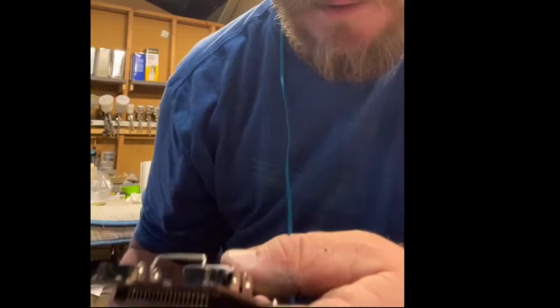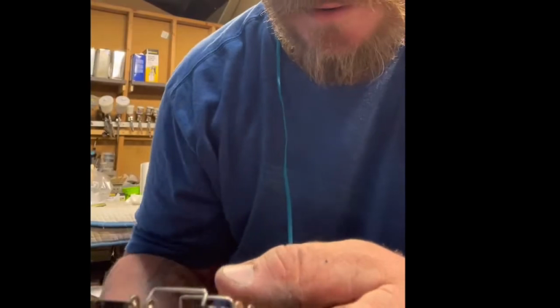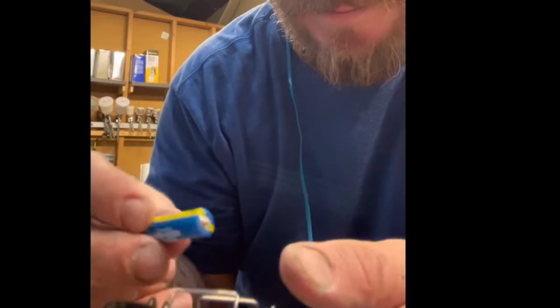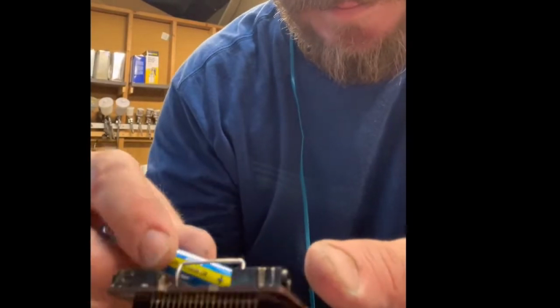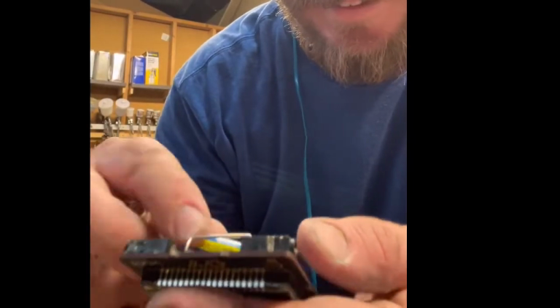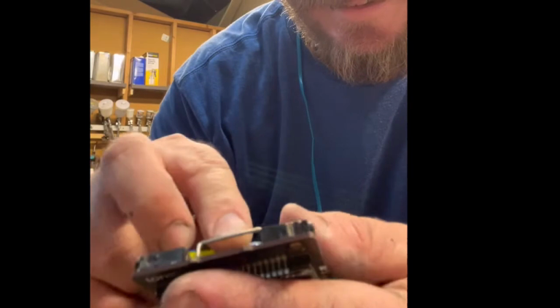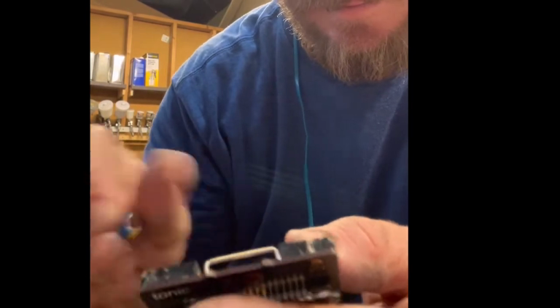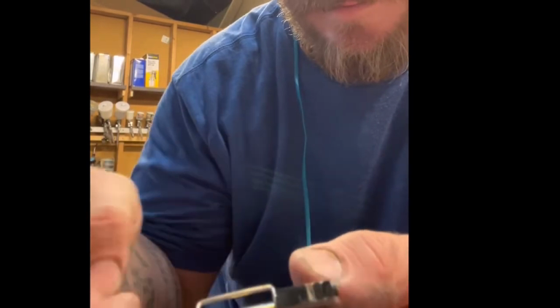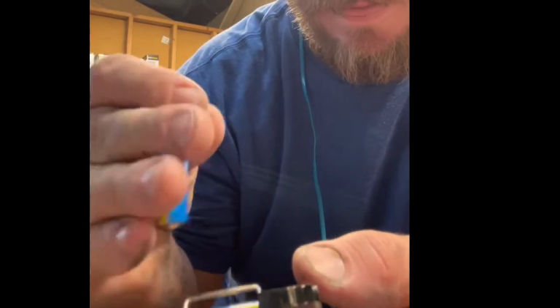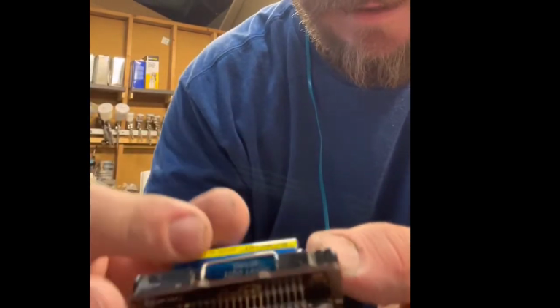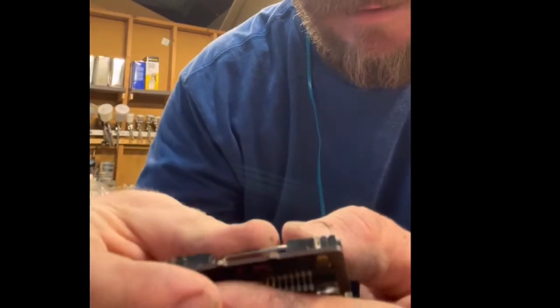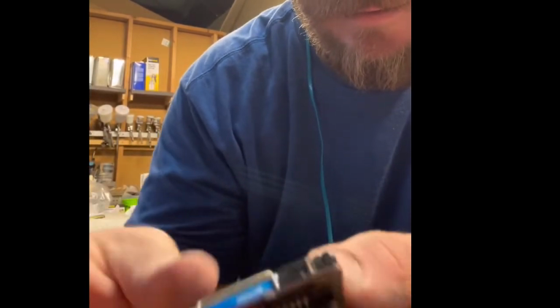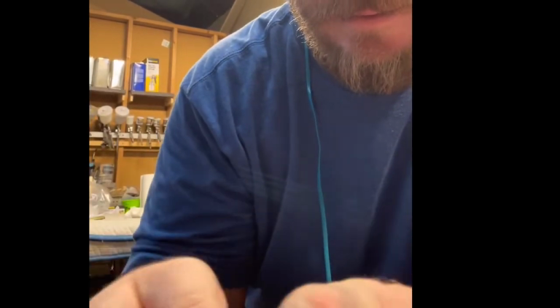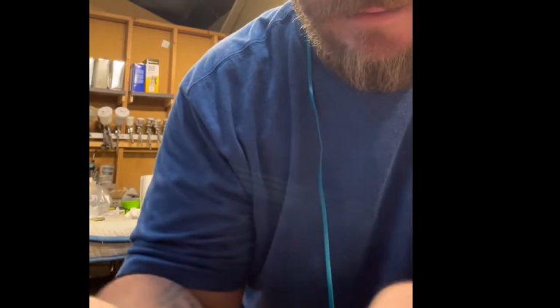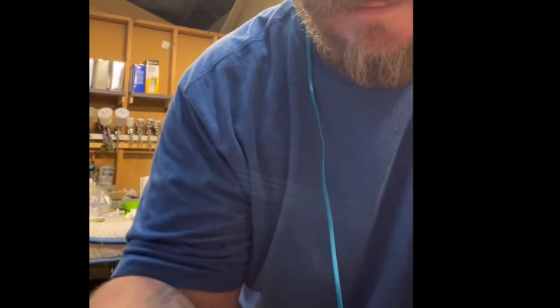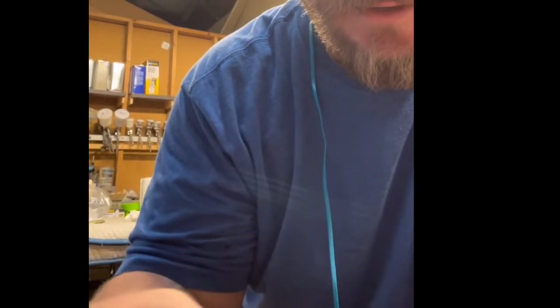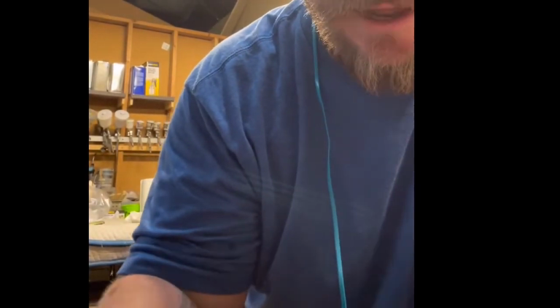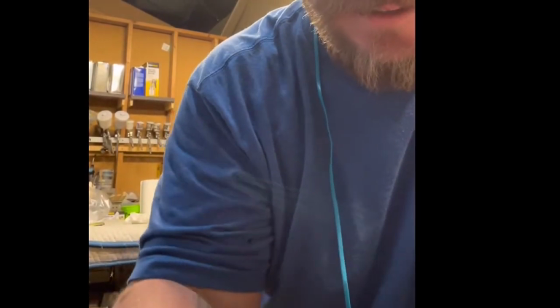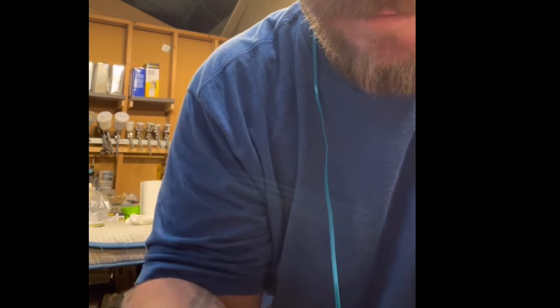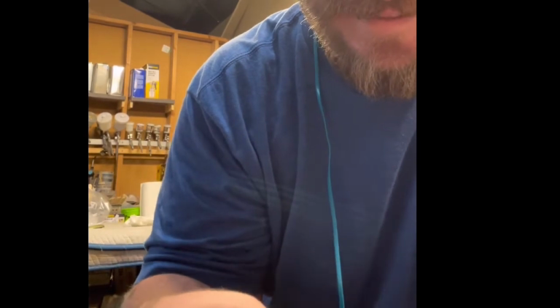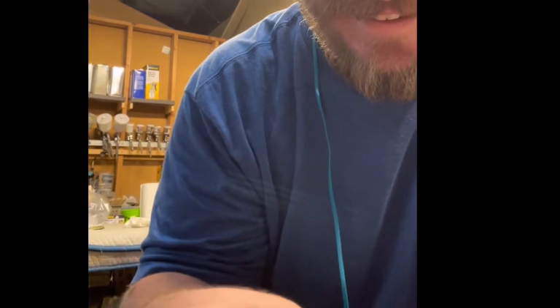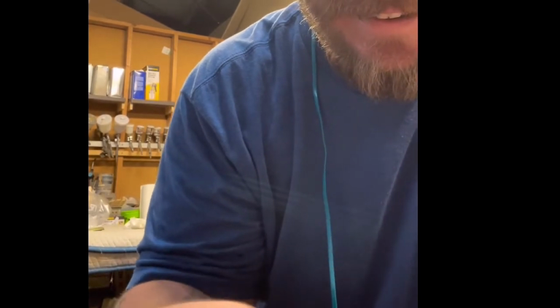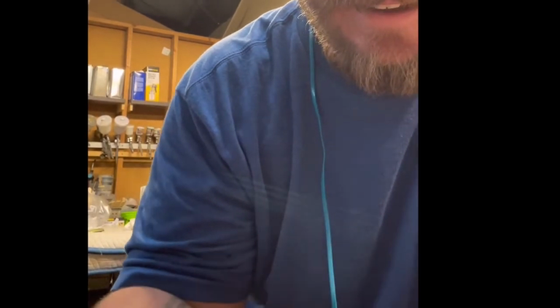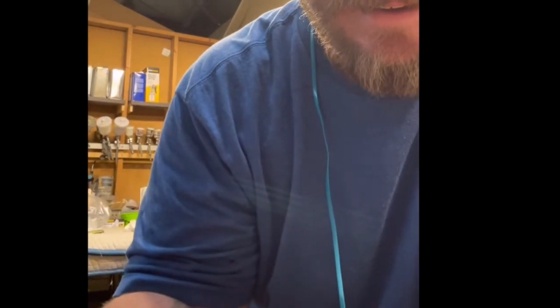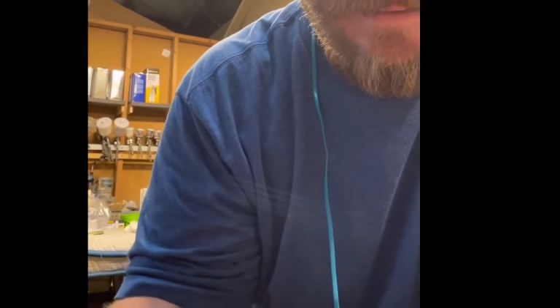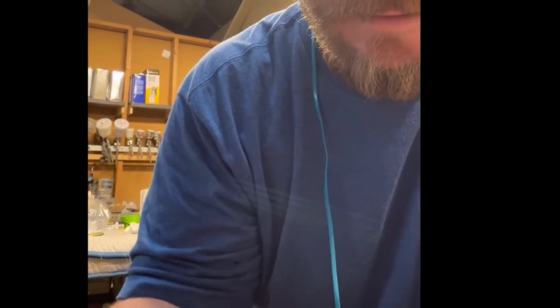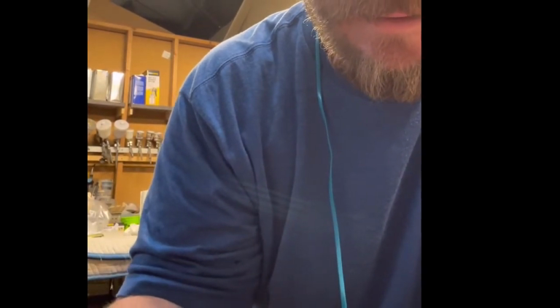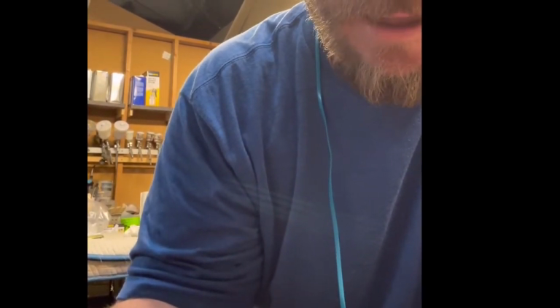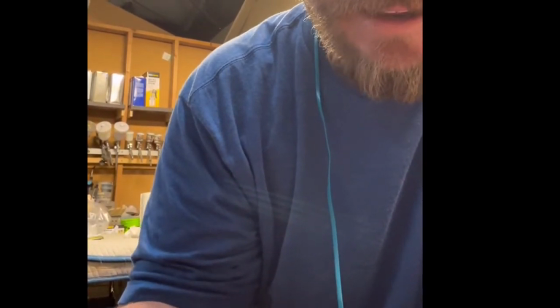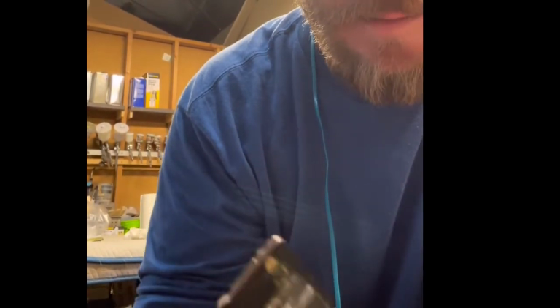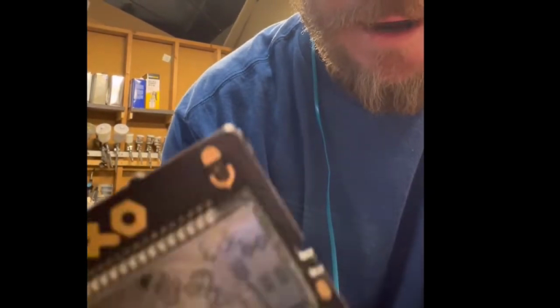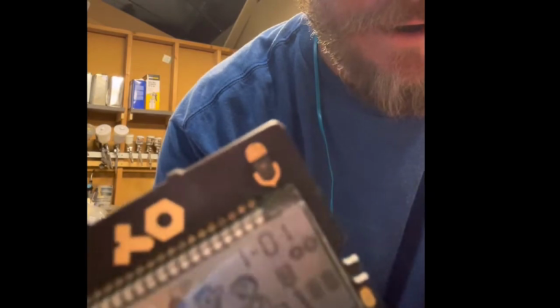Moment of truth. Still turns on, that's good. And I can toggle my right on and off.